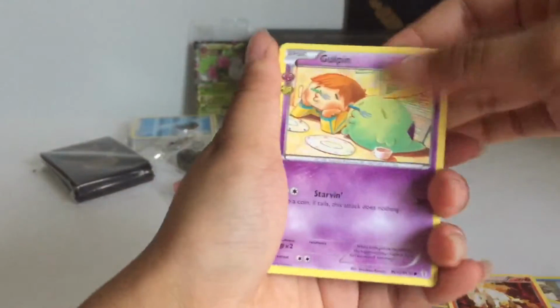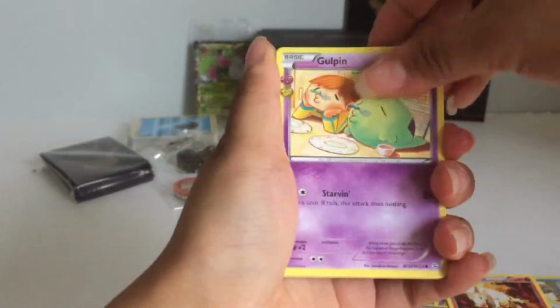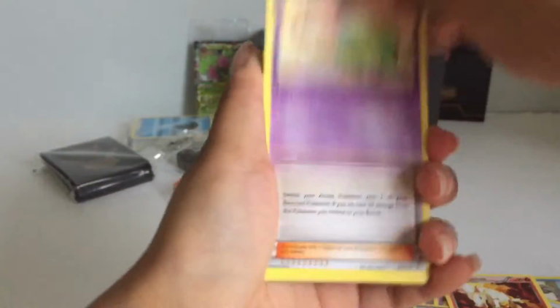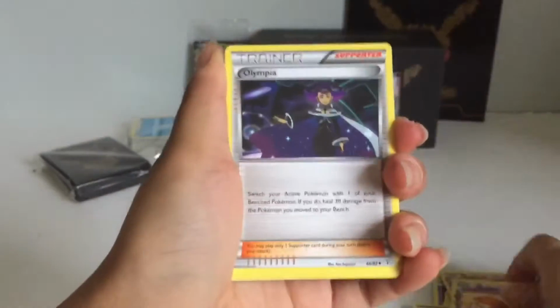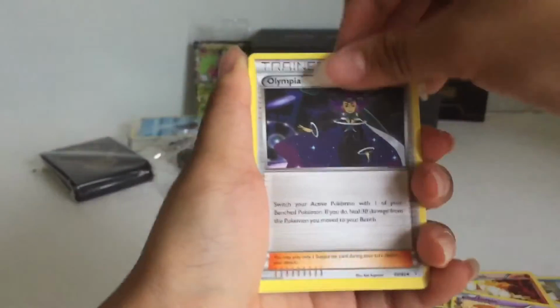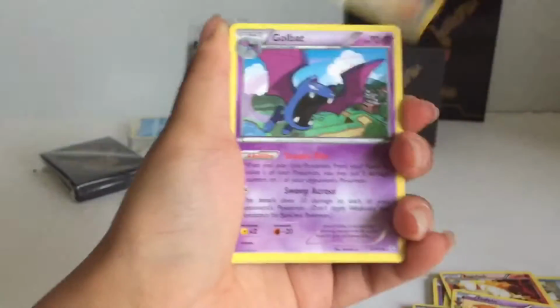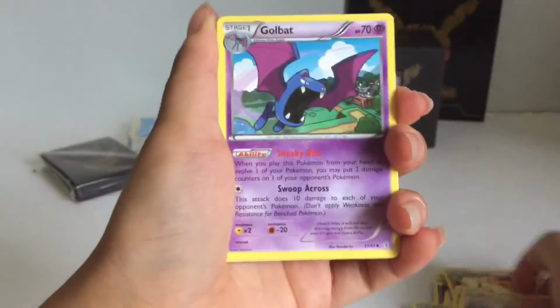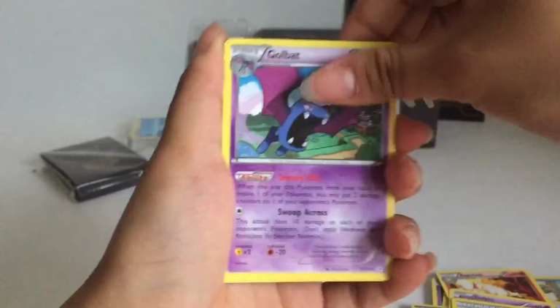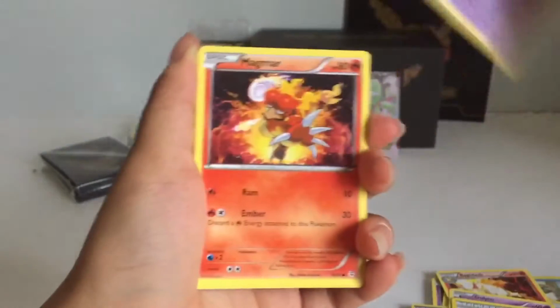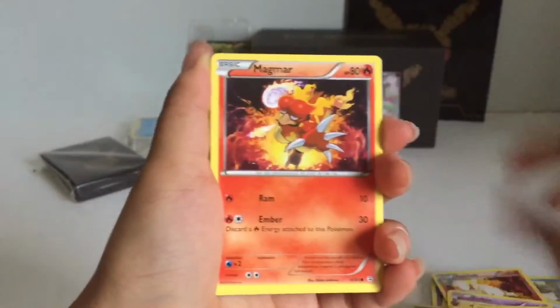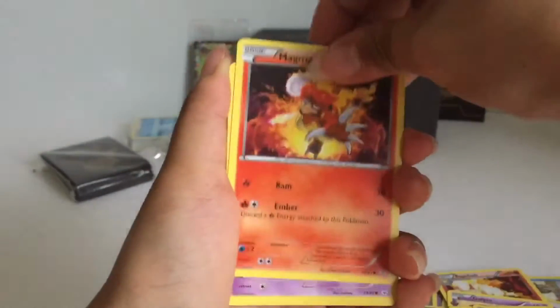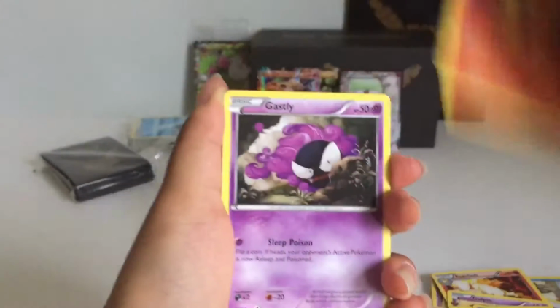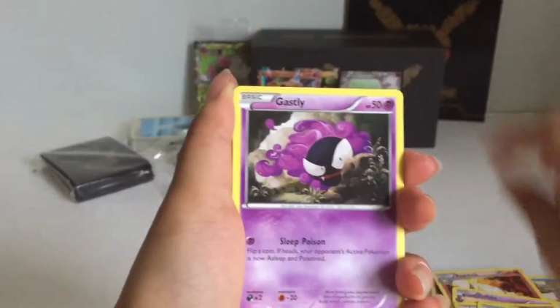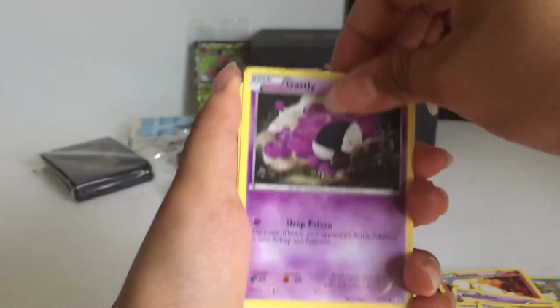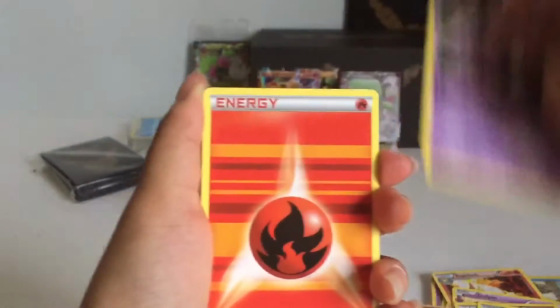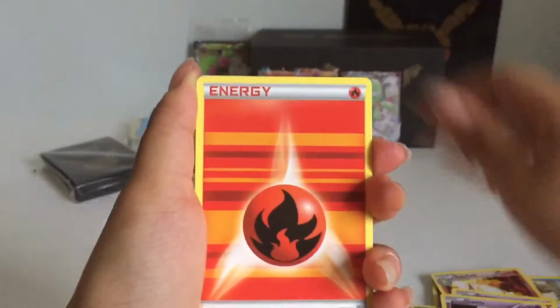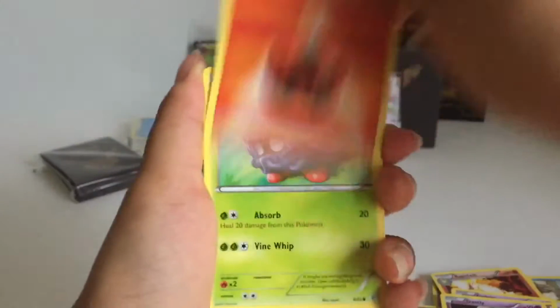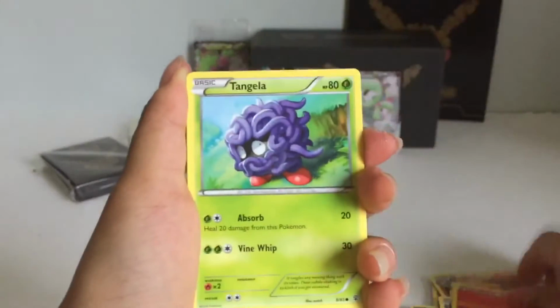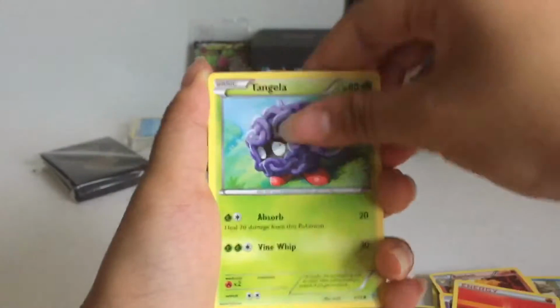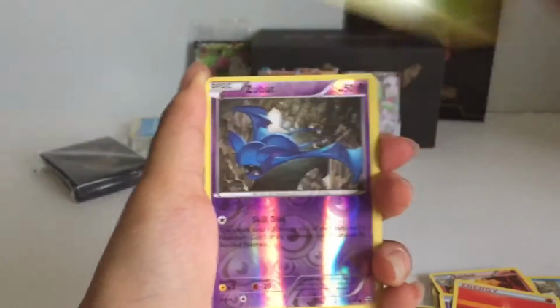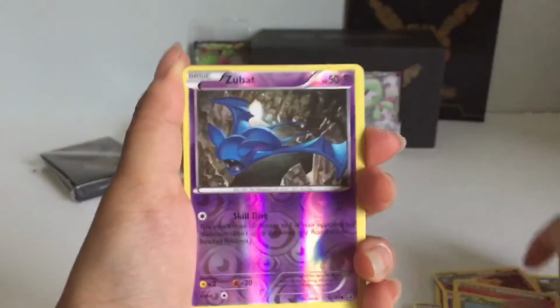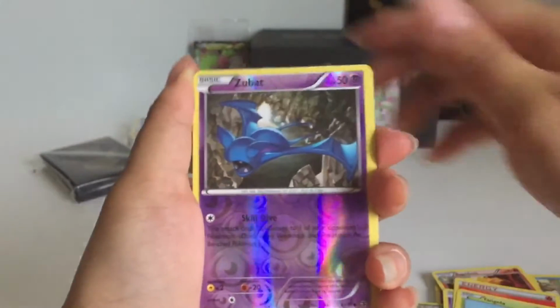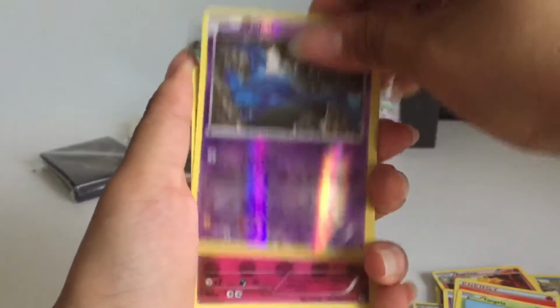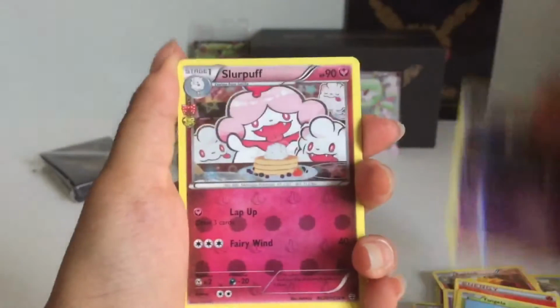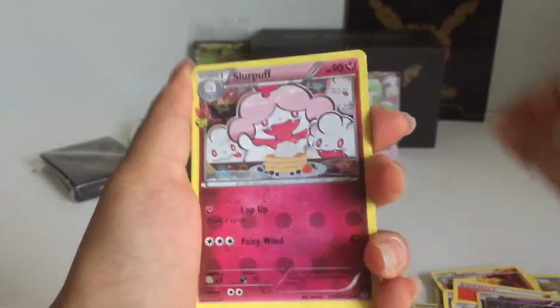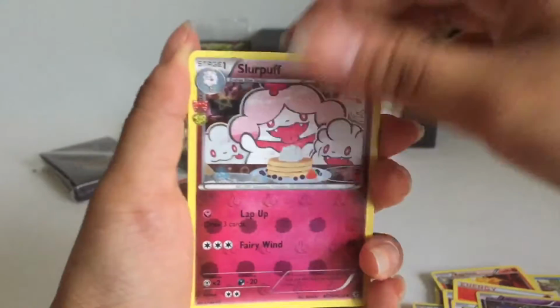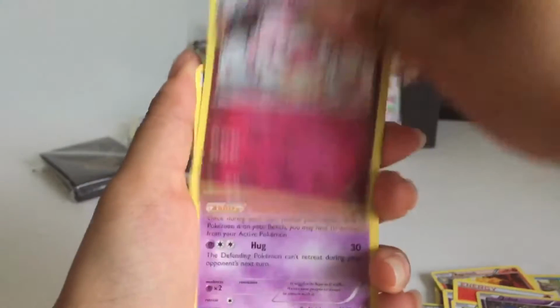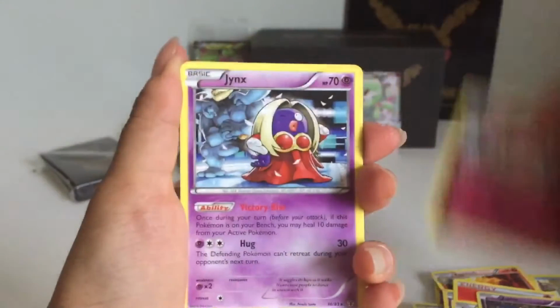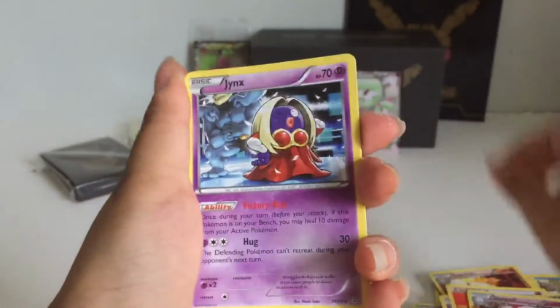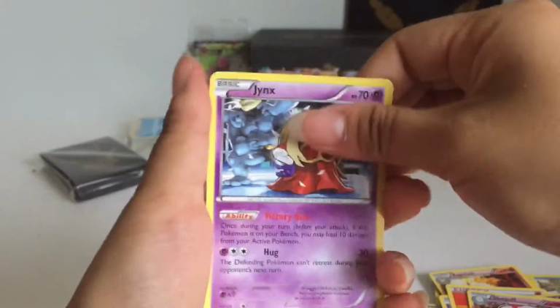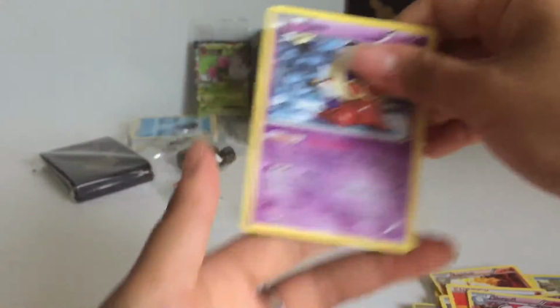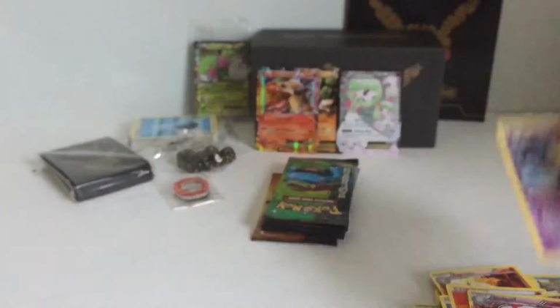A Zubat, a Slurpuff, and a Jinx. Trainer, Golbat, Magmar, Gastly, Energy, Tangela, a Zubat, a Slurpuff, and a Jinx.